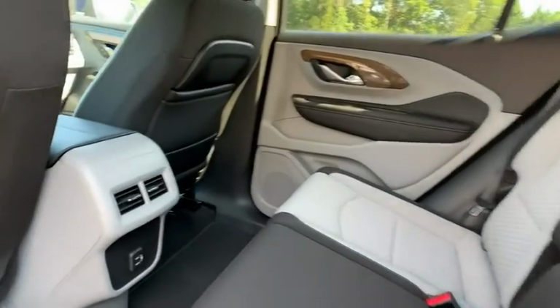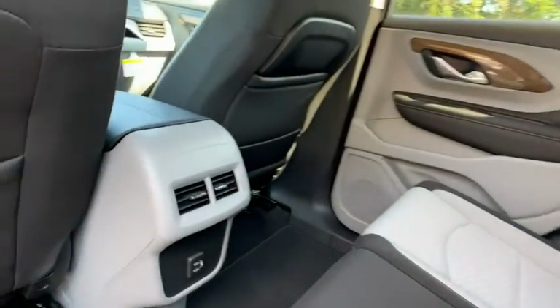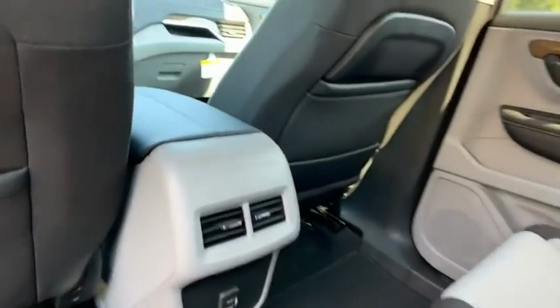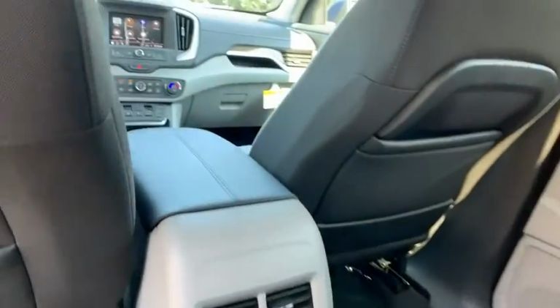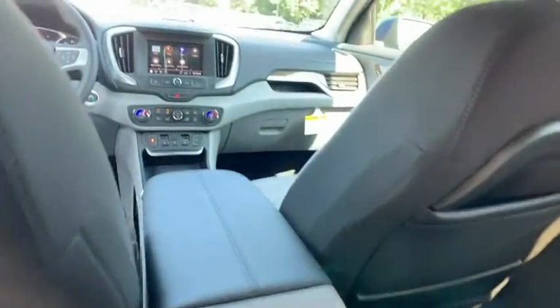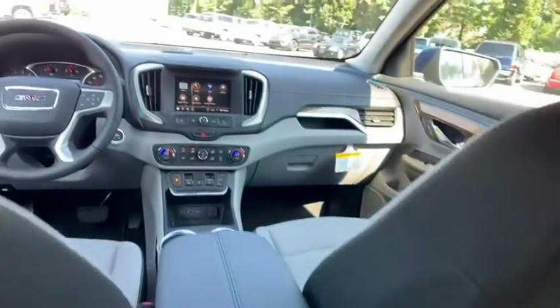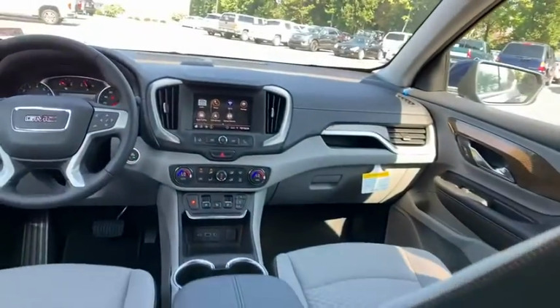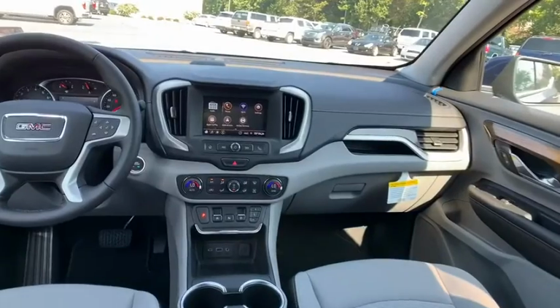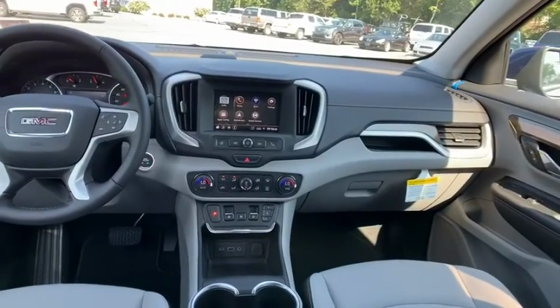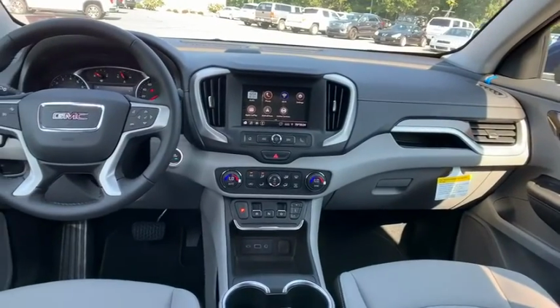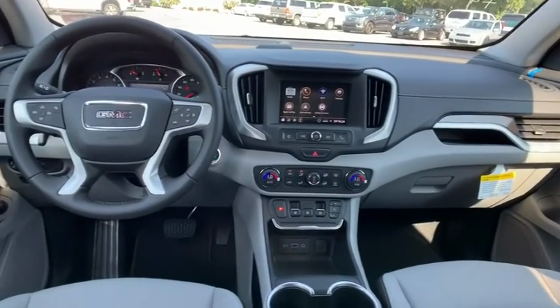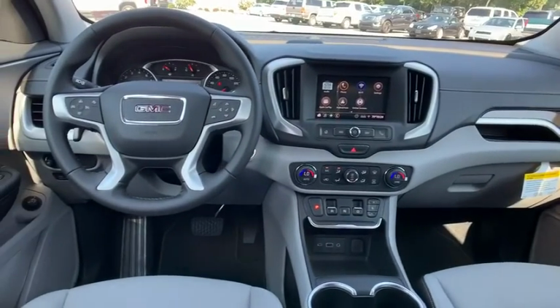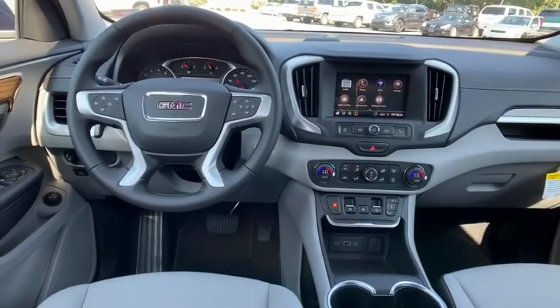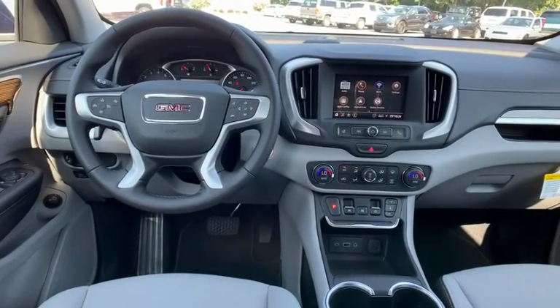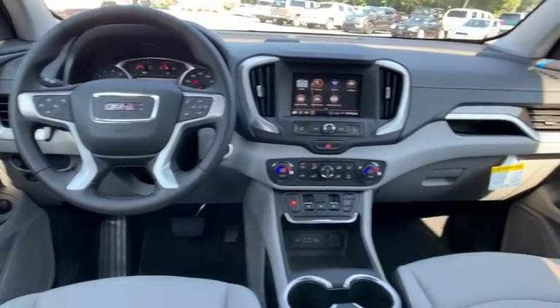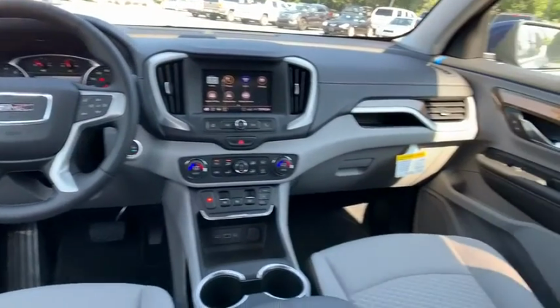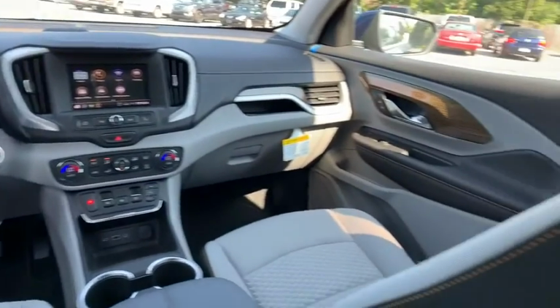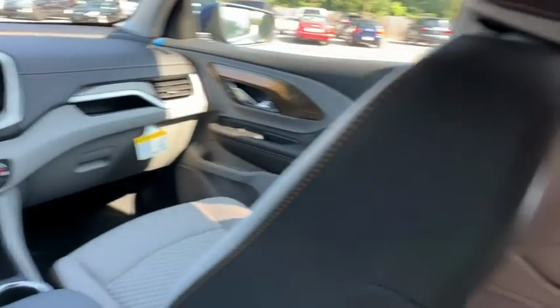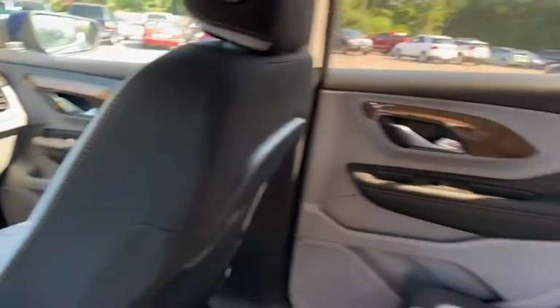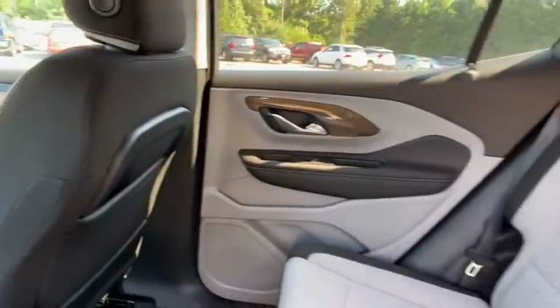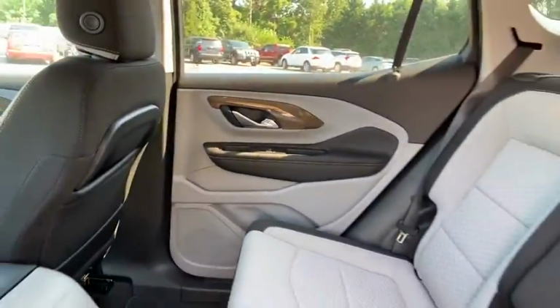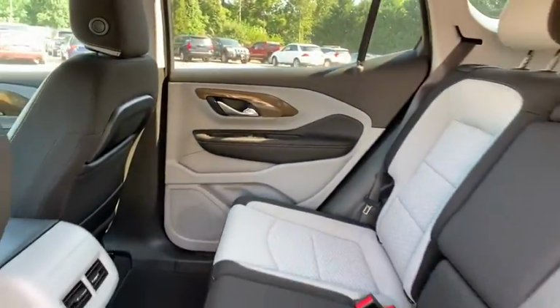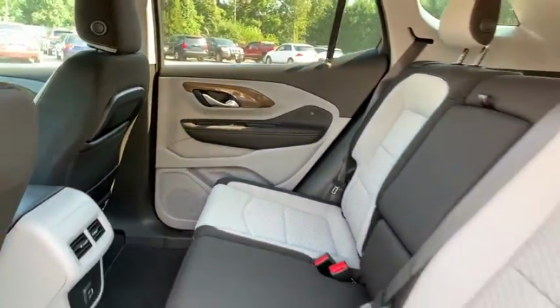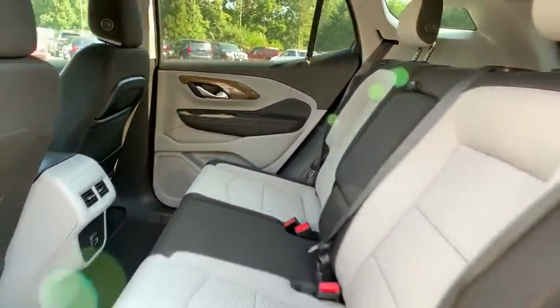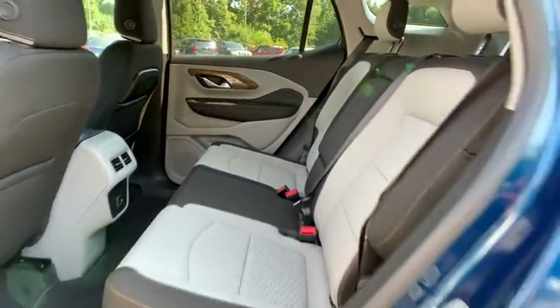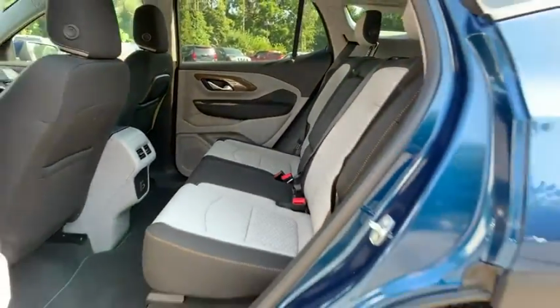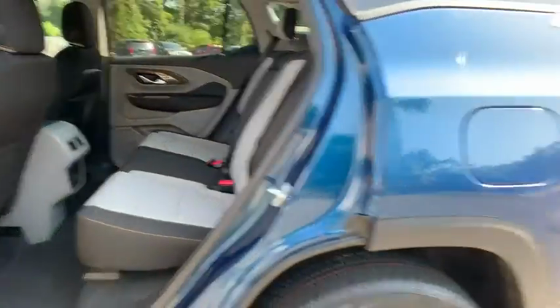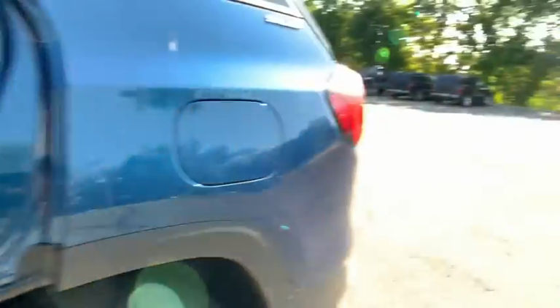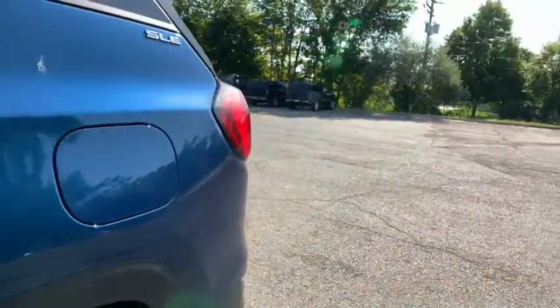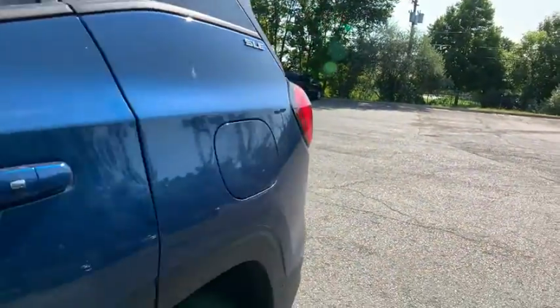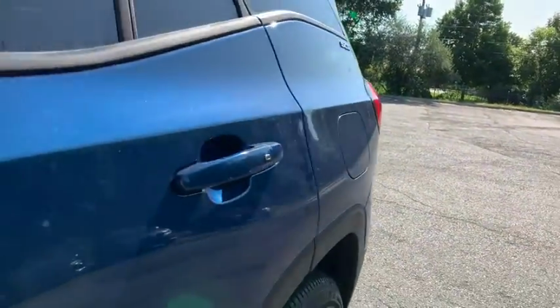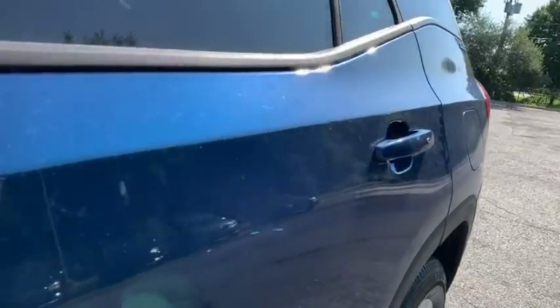Security system, remote keyless entry, panic alarm, overhead console, brake assist, dual zone climate control, tachometer. This beauty is sure to make you the talk of the neighborhood, so call or drop in for a test drive today.